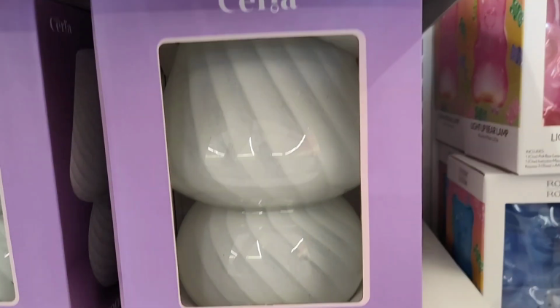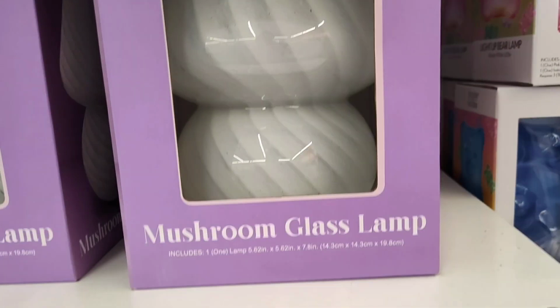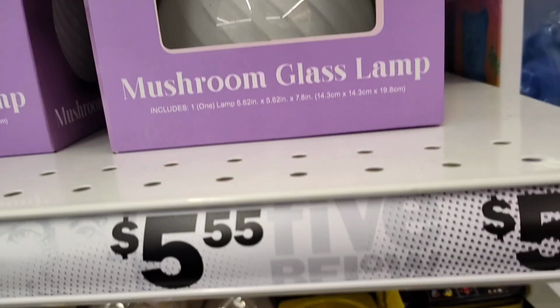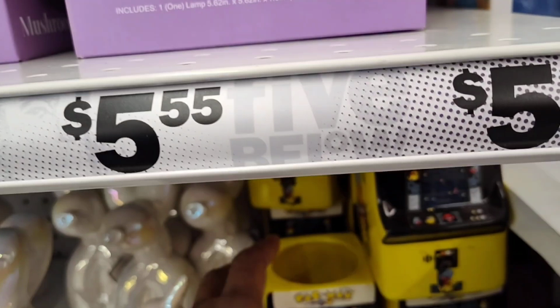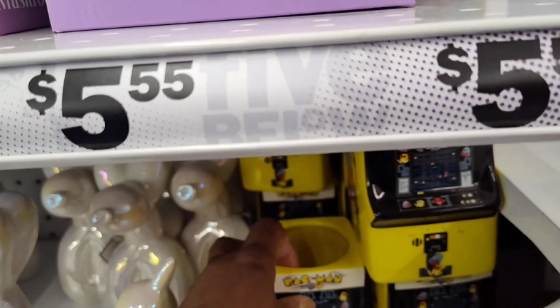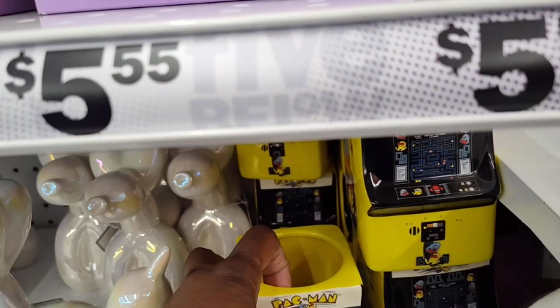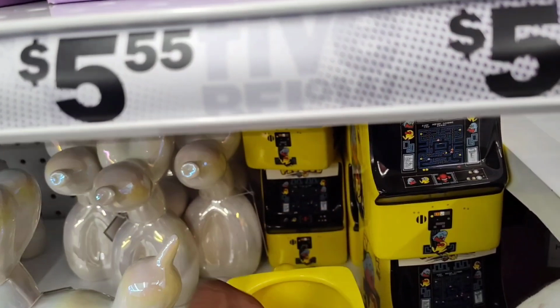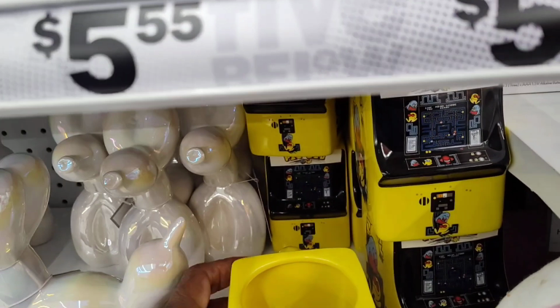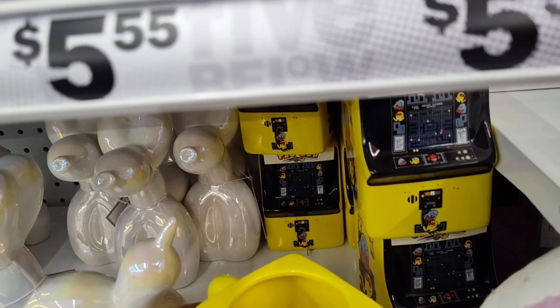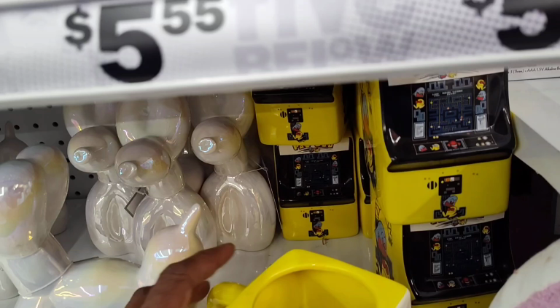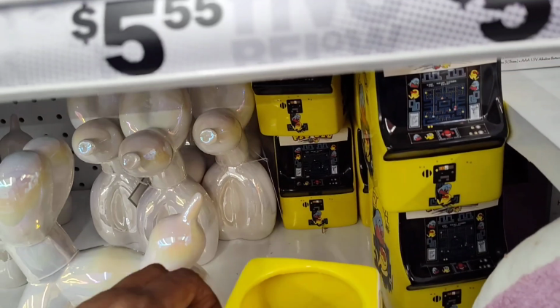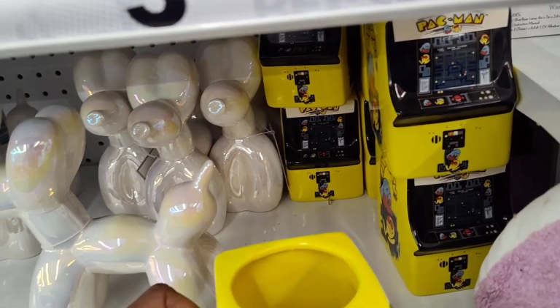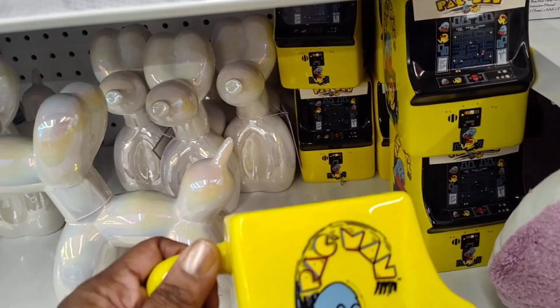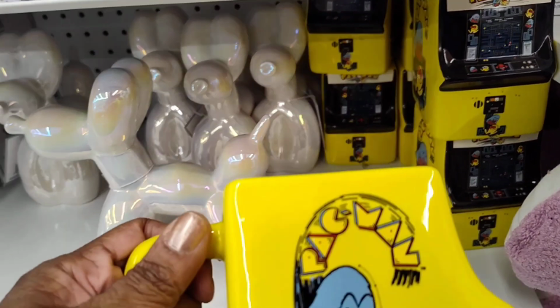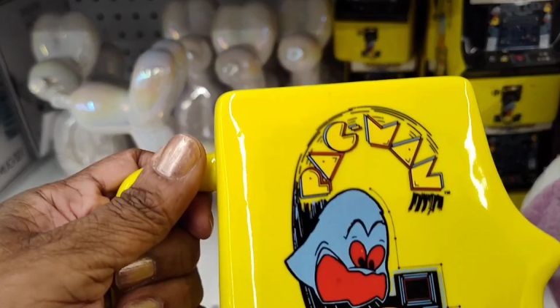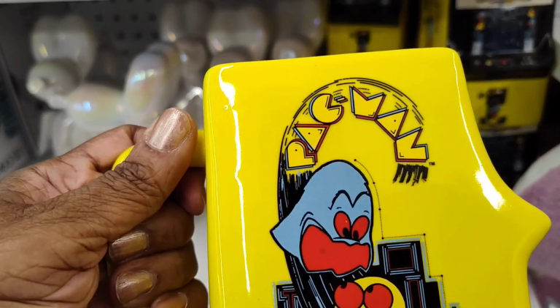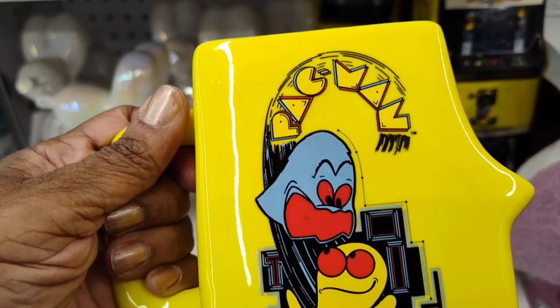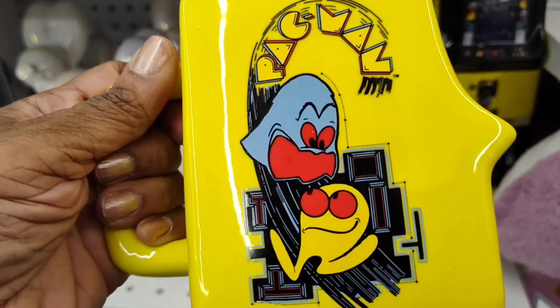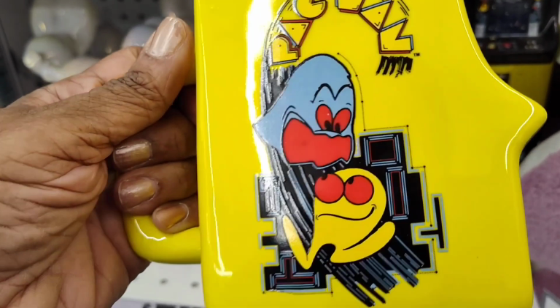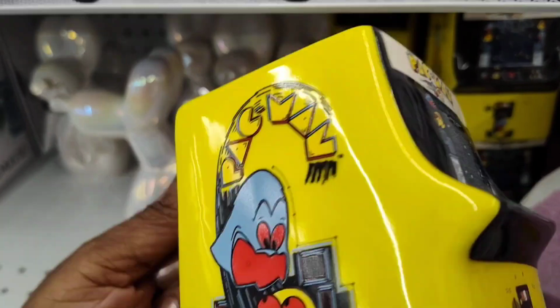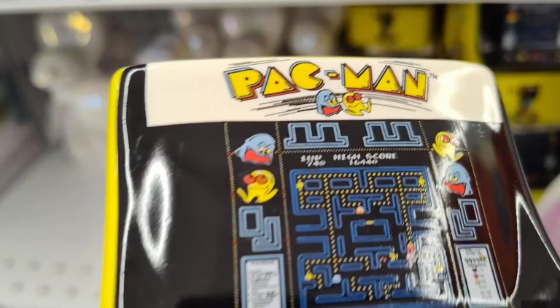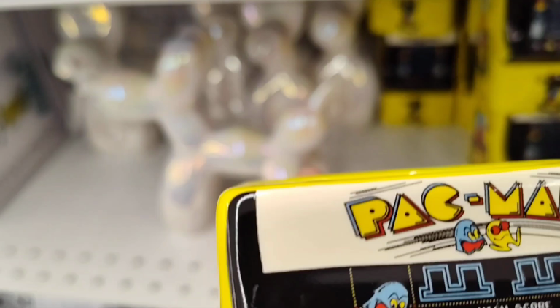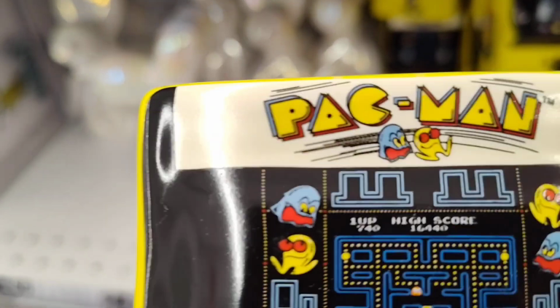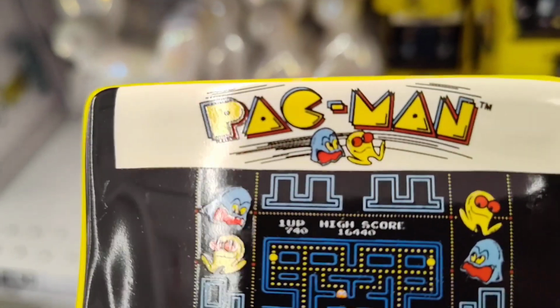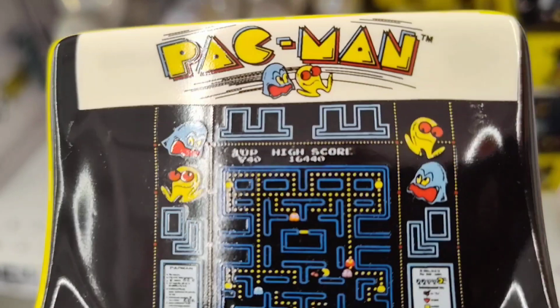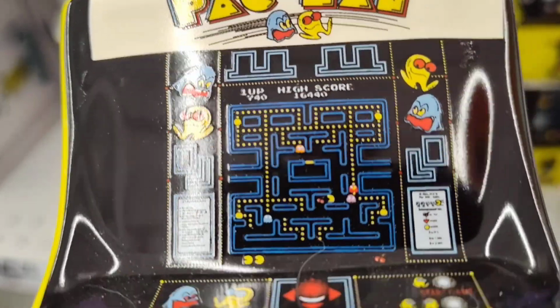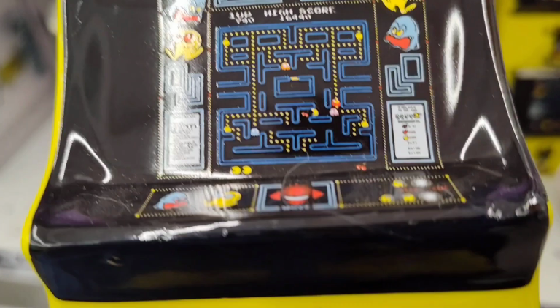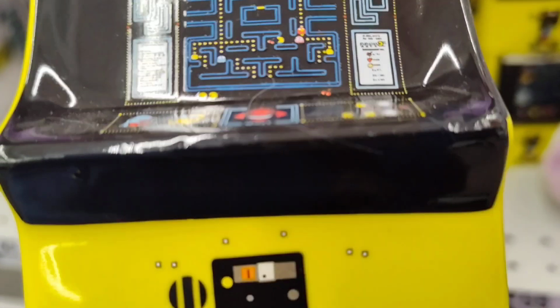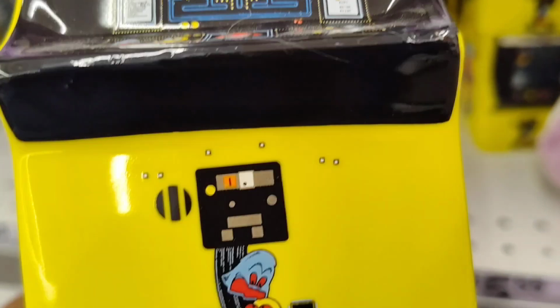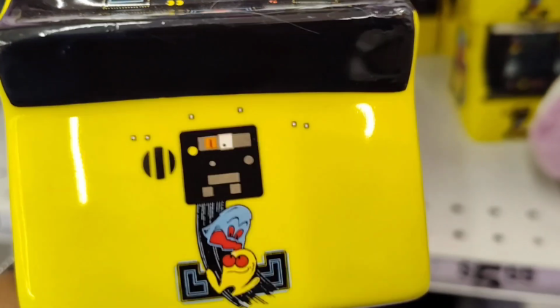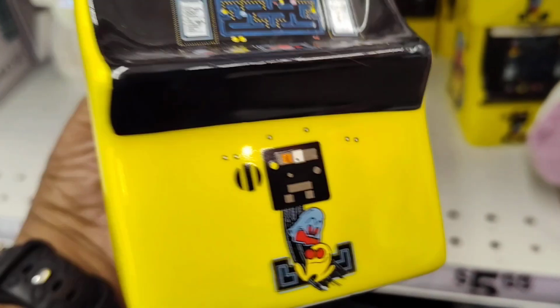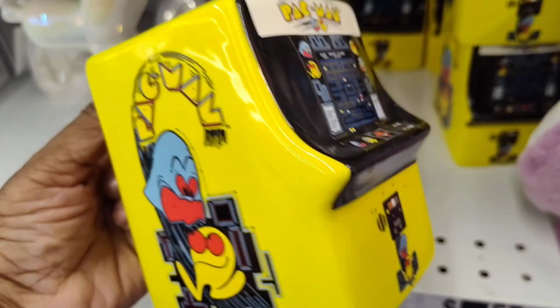And they have these here — they got Pac-Man, y'all! Pac-Man! Isn't that beautiful? Oh my god, I used to love Pac-Man.